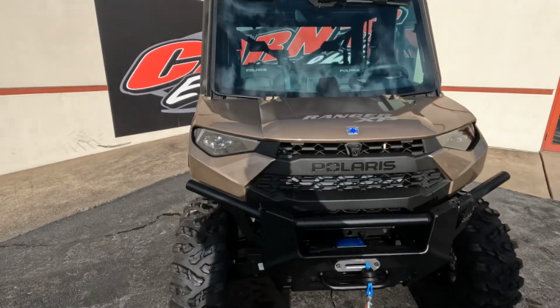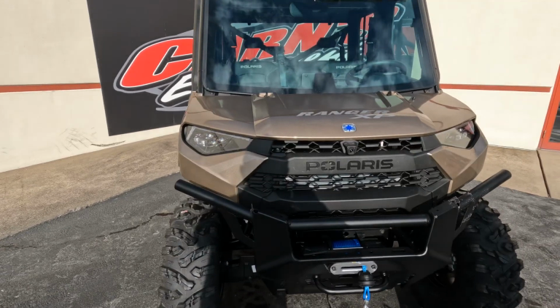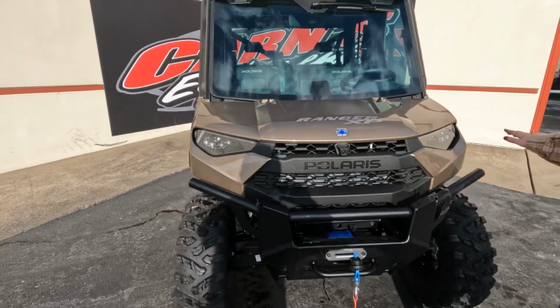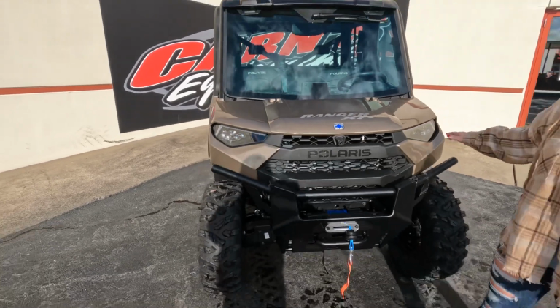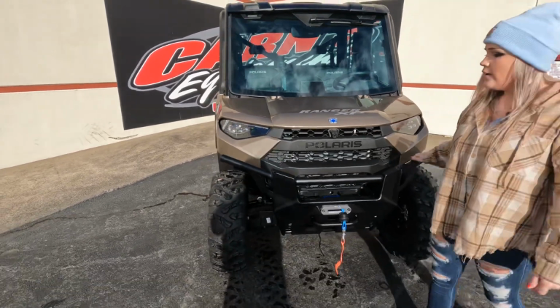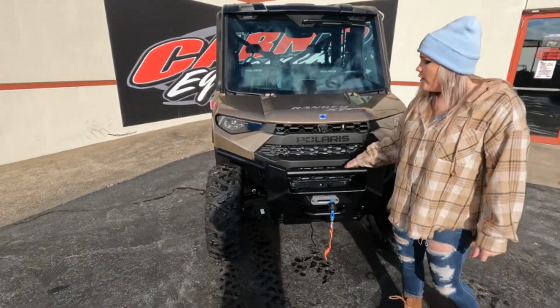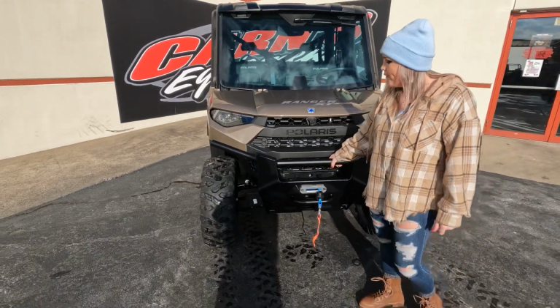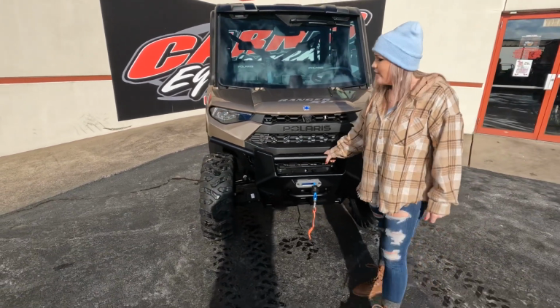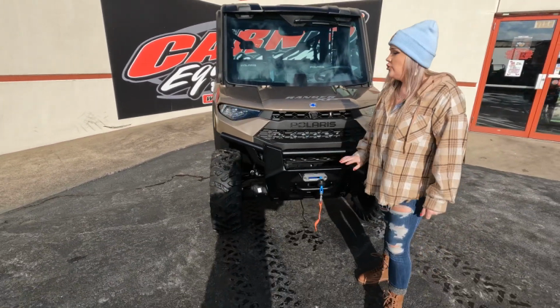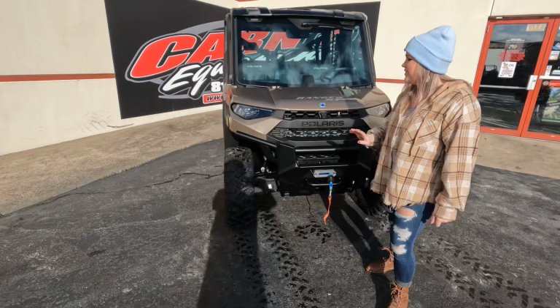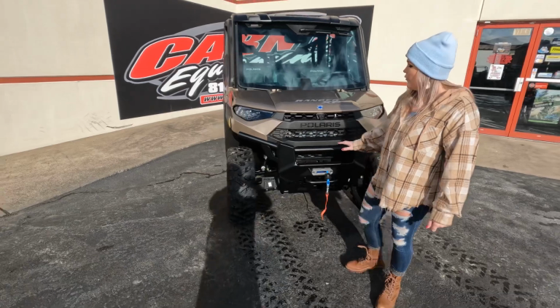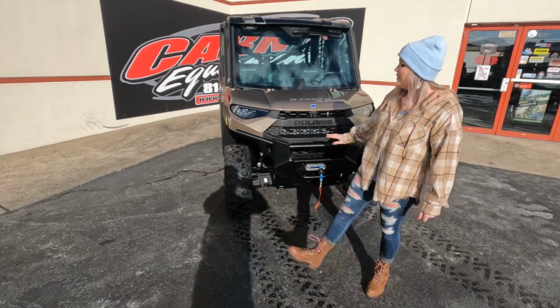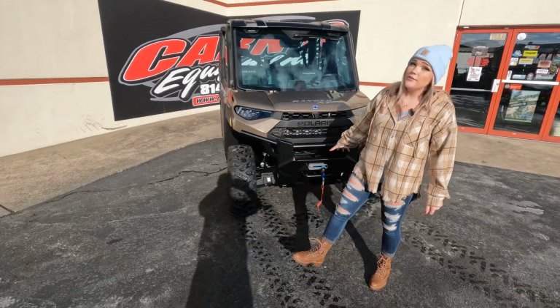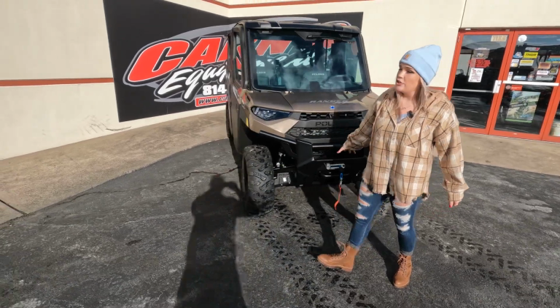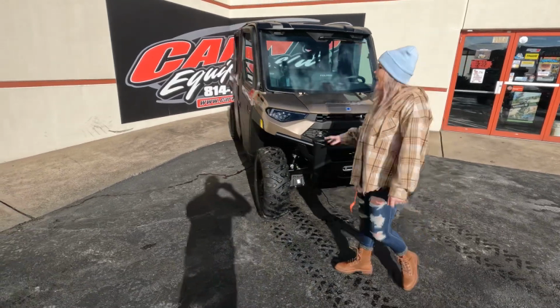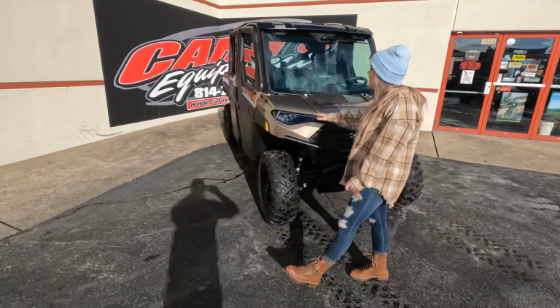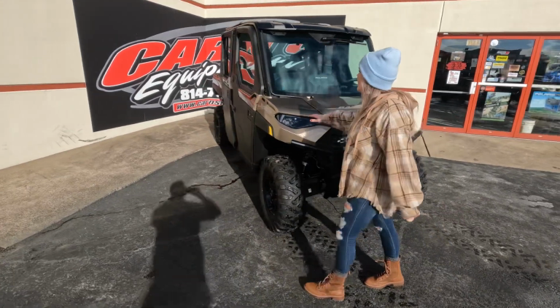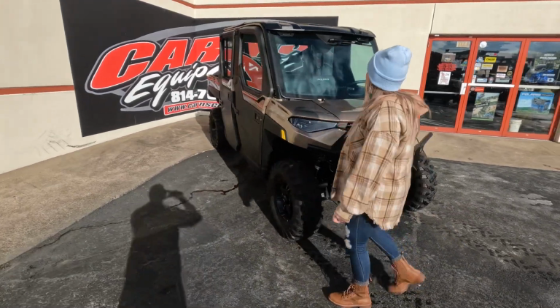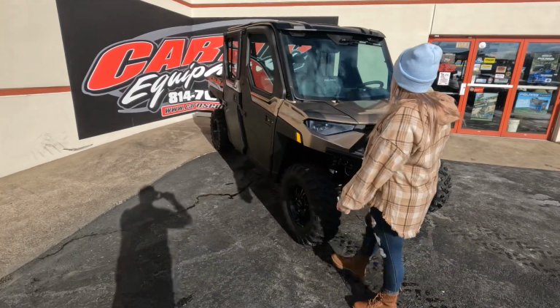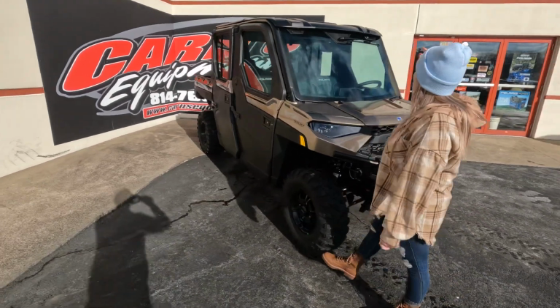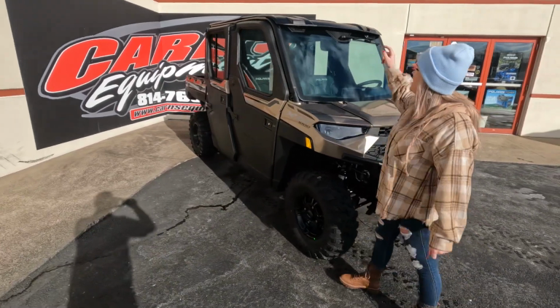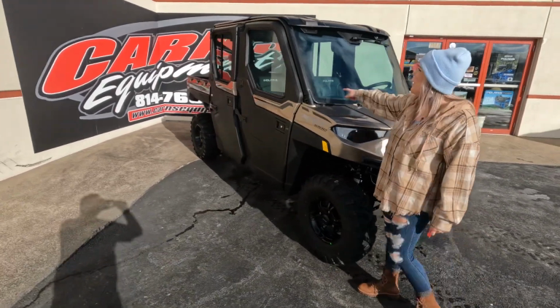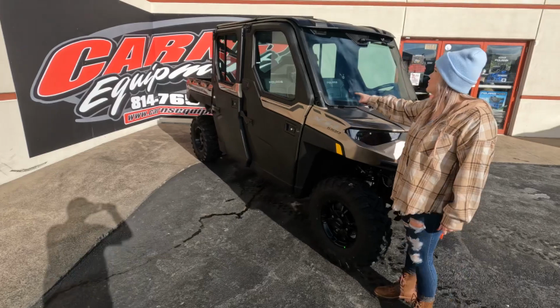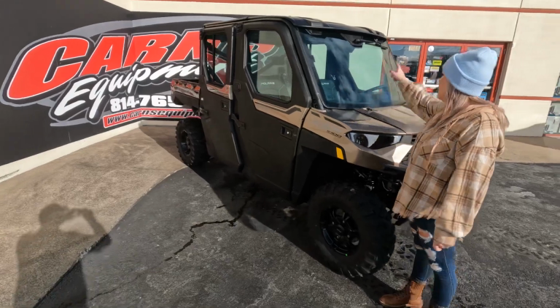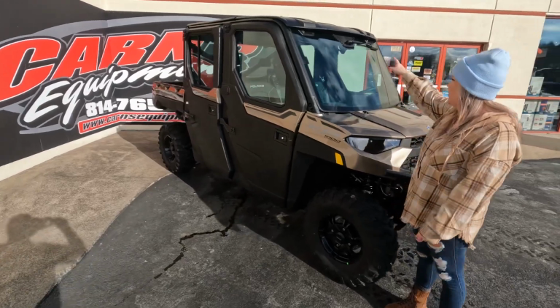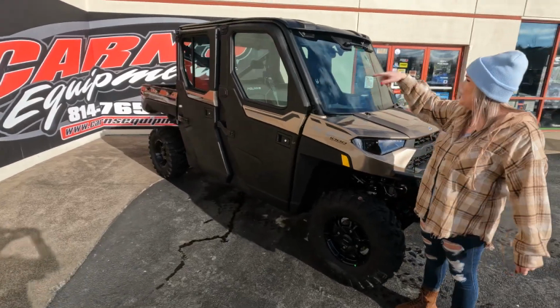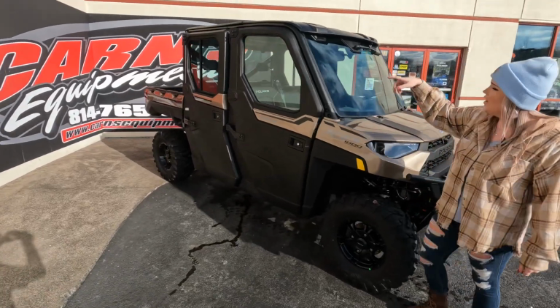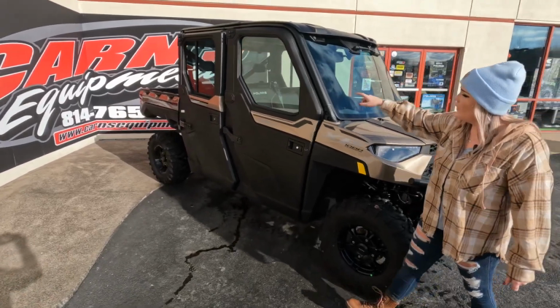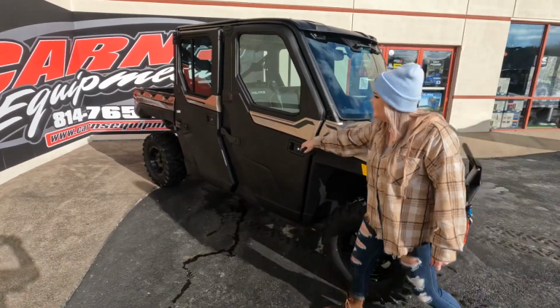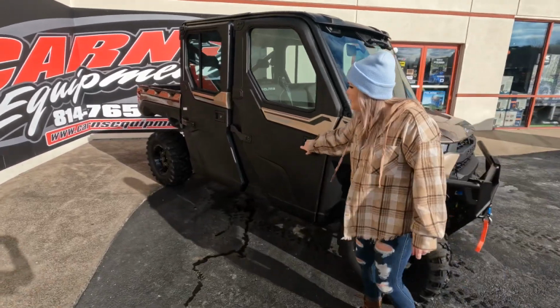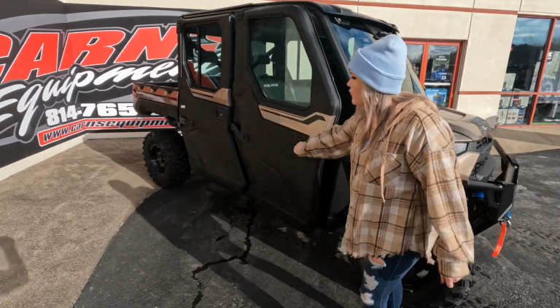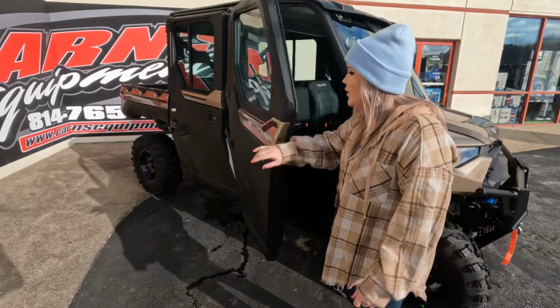This unit comes stock with your front bumper, your 4,500-pound synthetic rope Polaris winch, LED headlights. It does have a tip-out glass windshield with a windshield wiper, and on the inside you have your full doors.